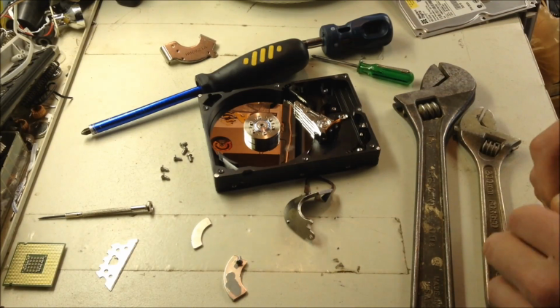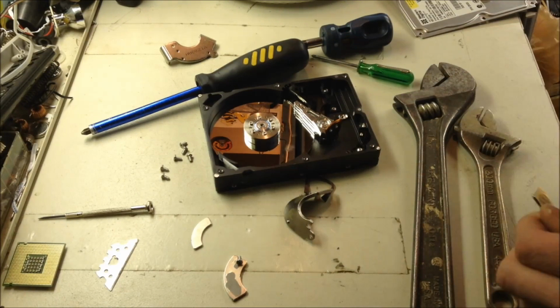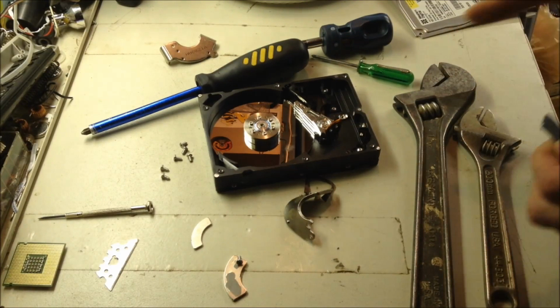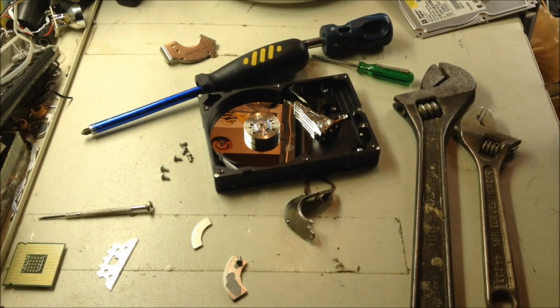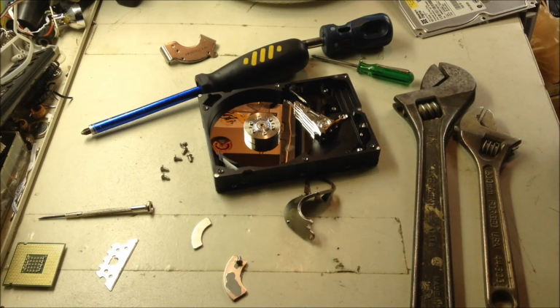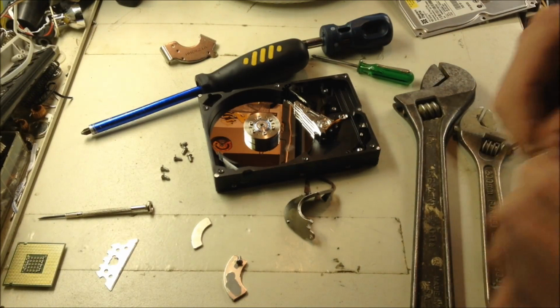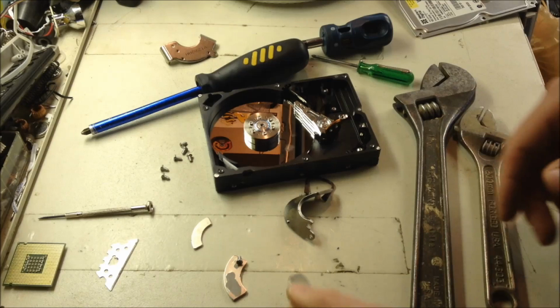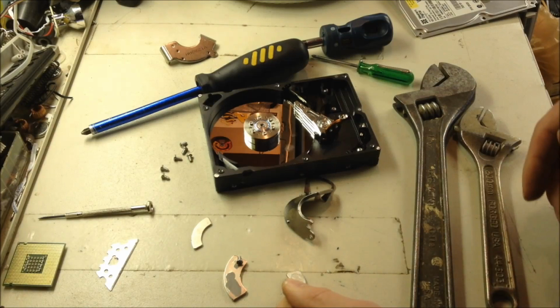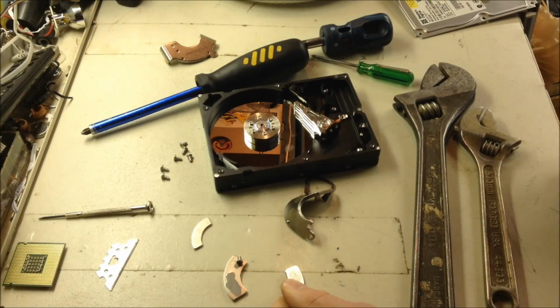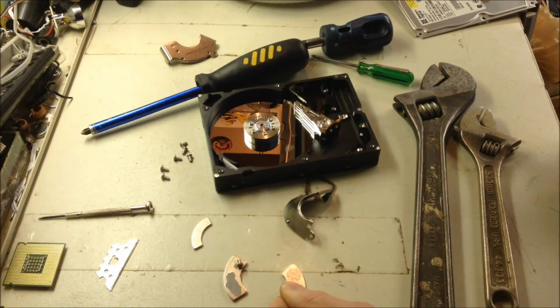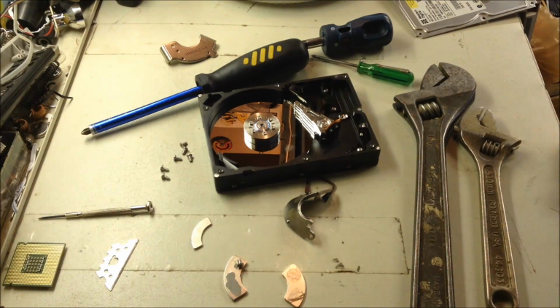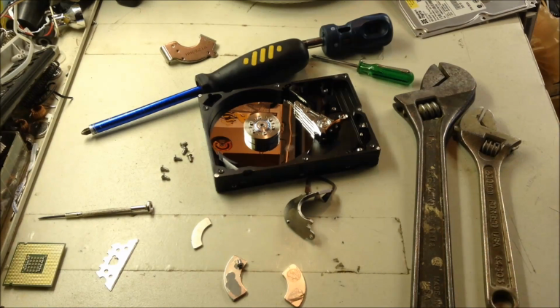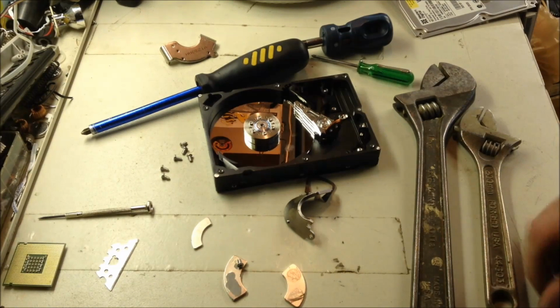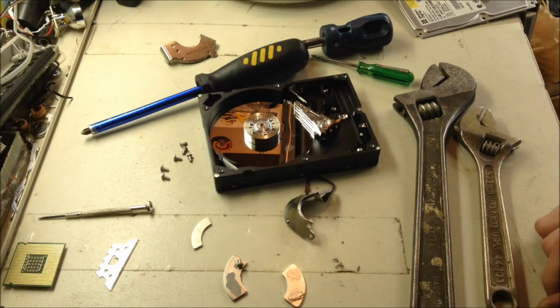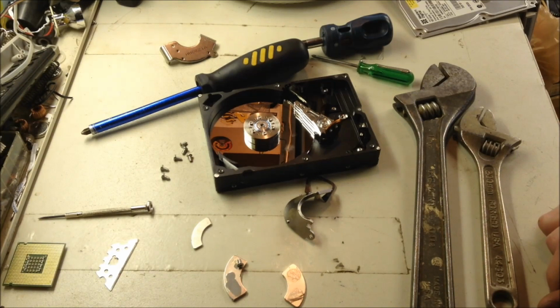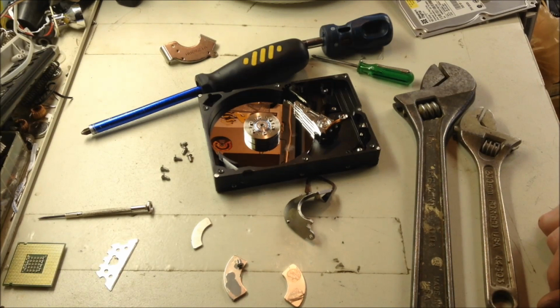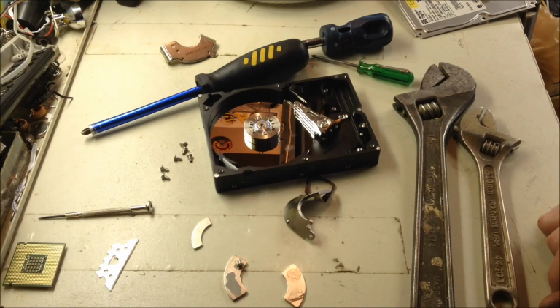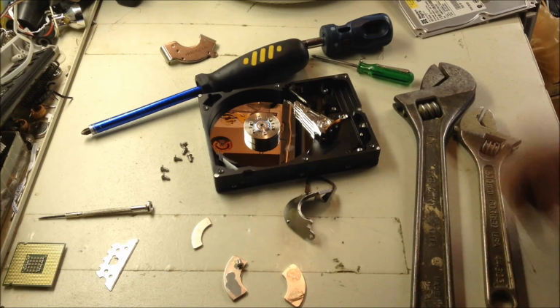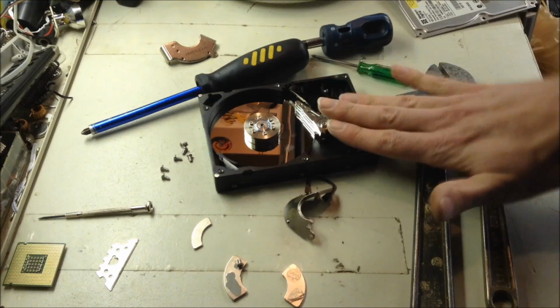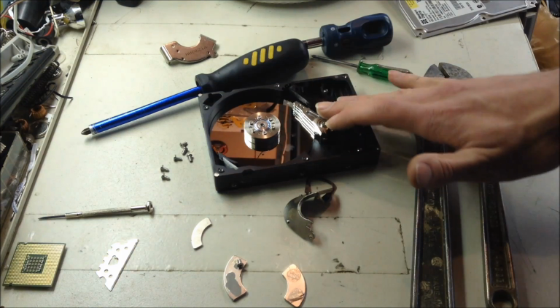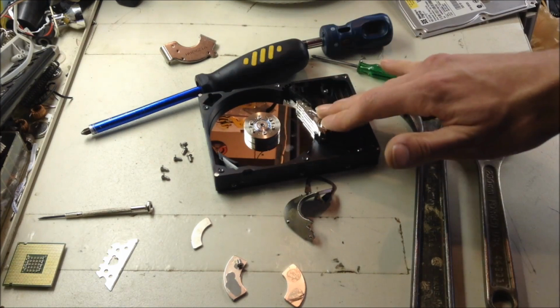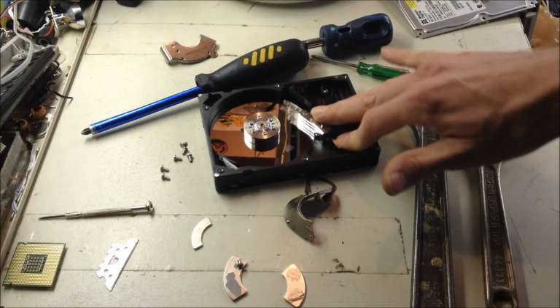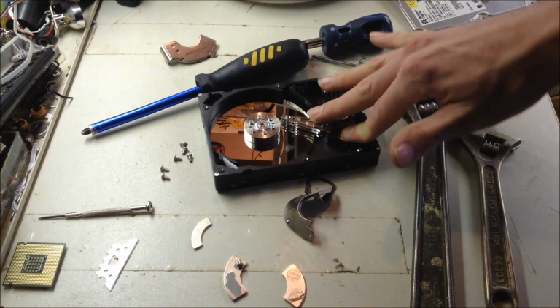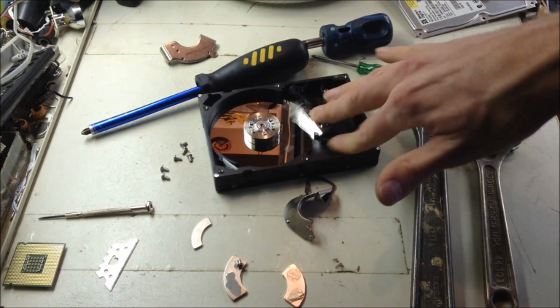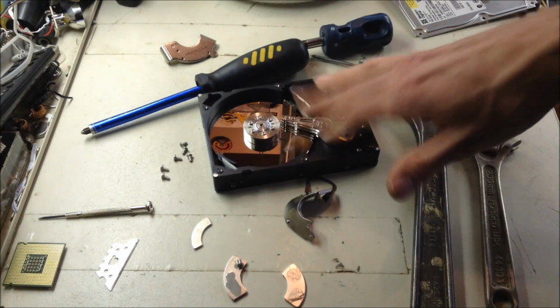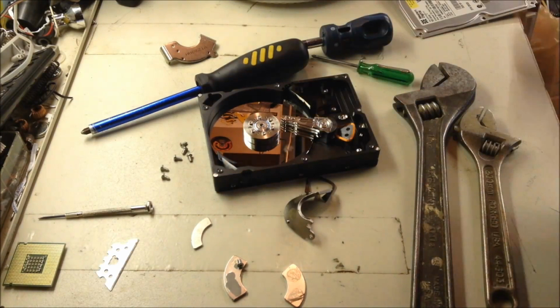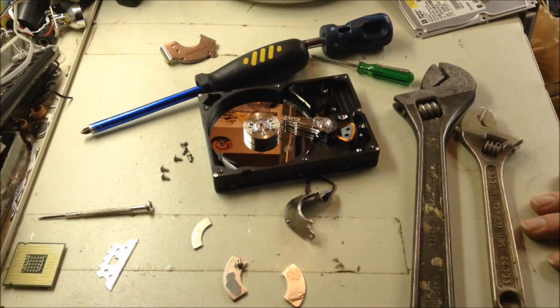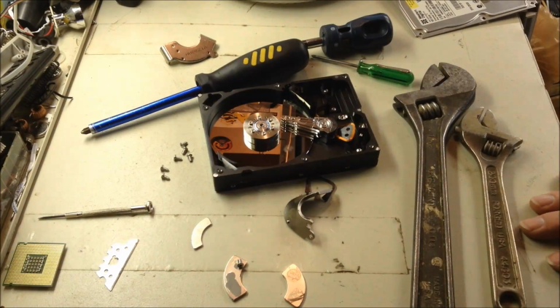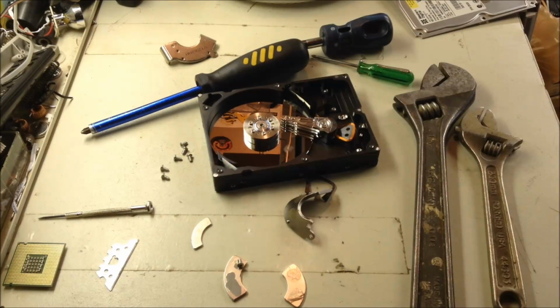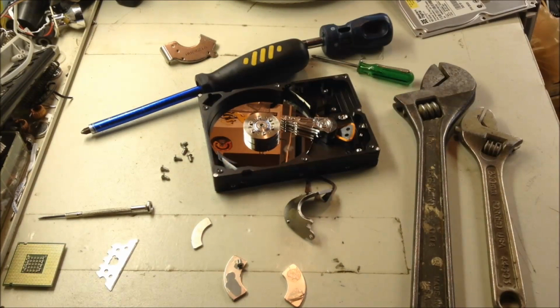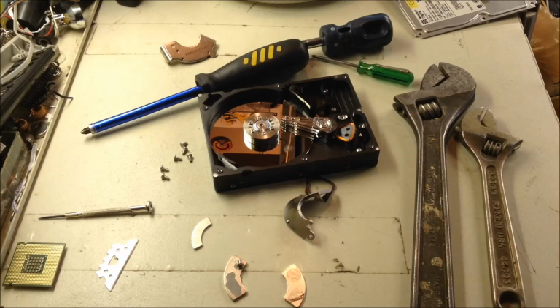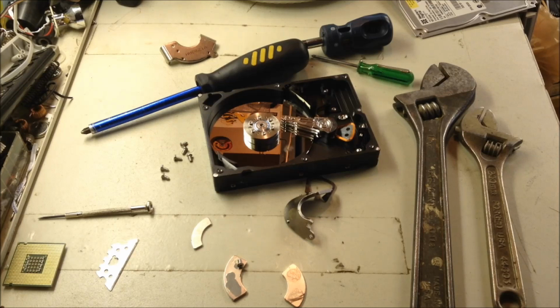You cannot use a solid state one because those do not have magnets. Don't try this on your computer that works, because it won't work anymore. Obviously. Thanks for watching.